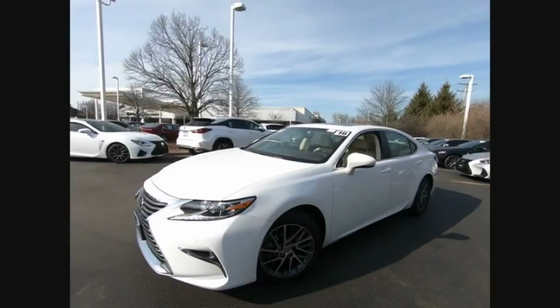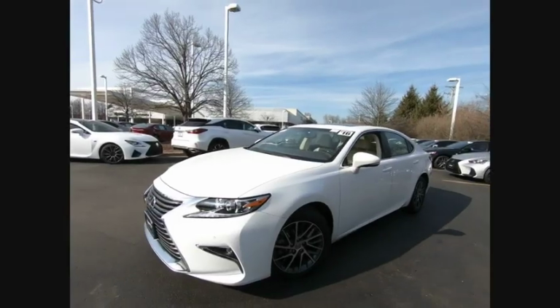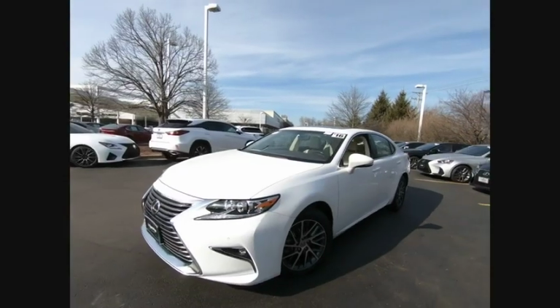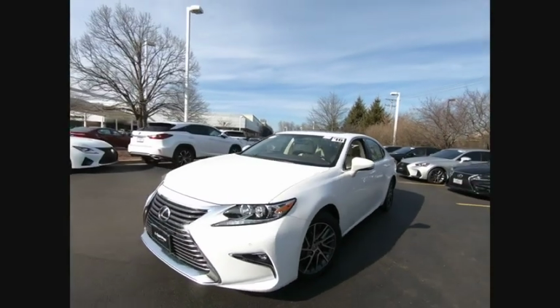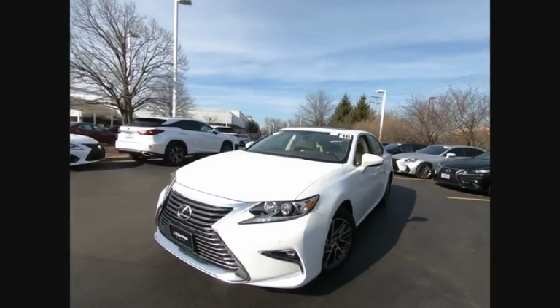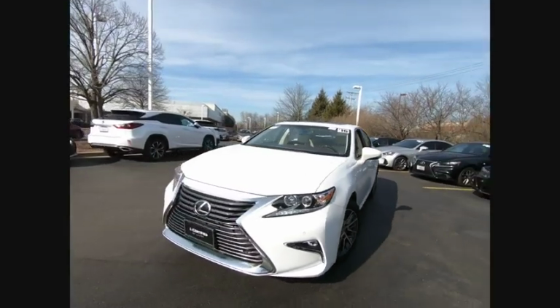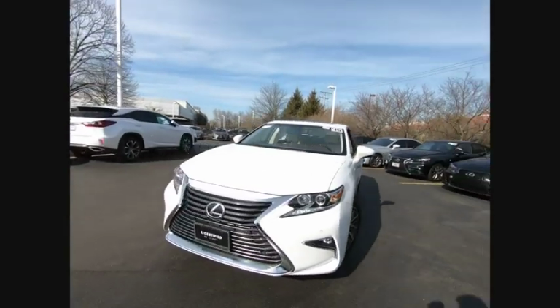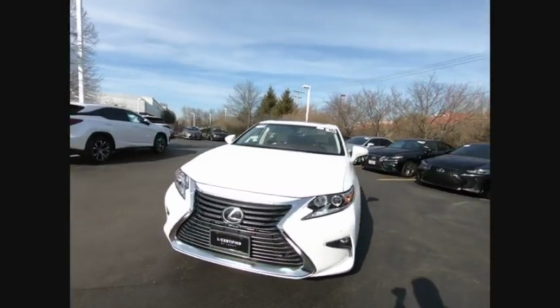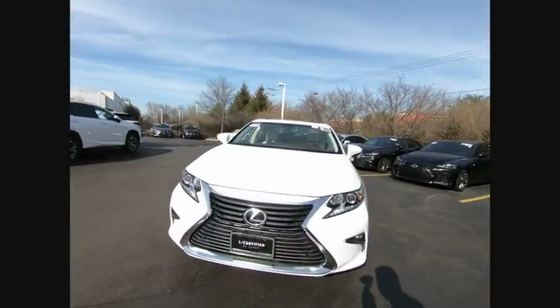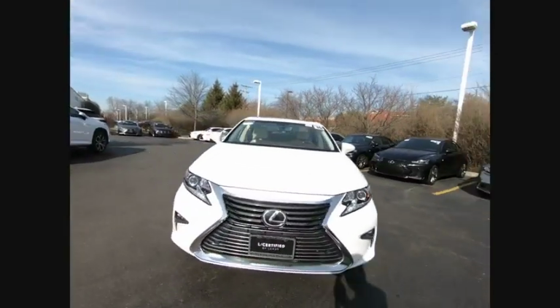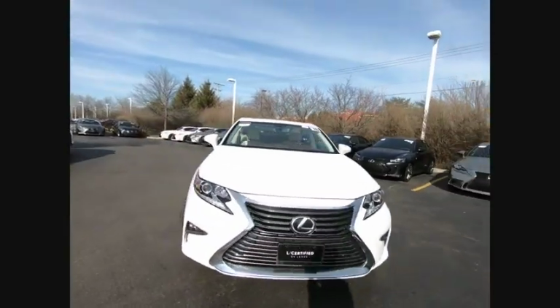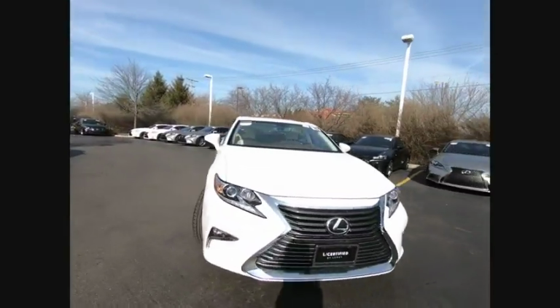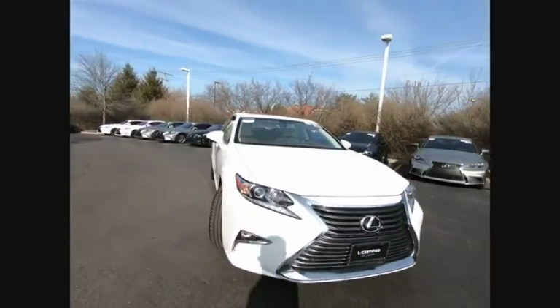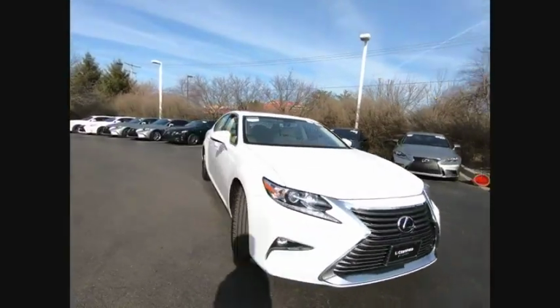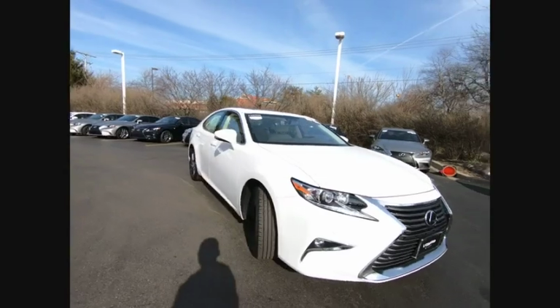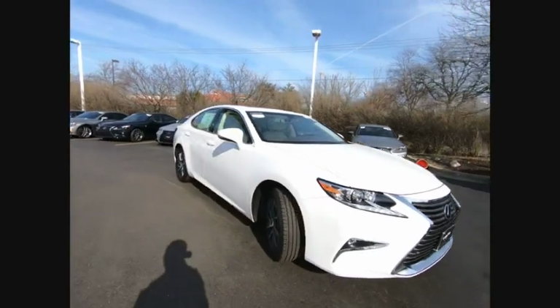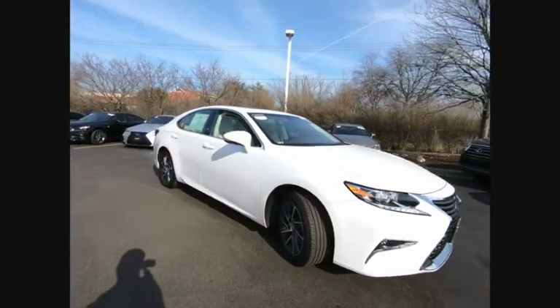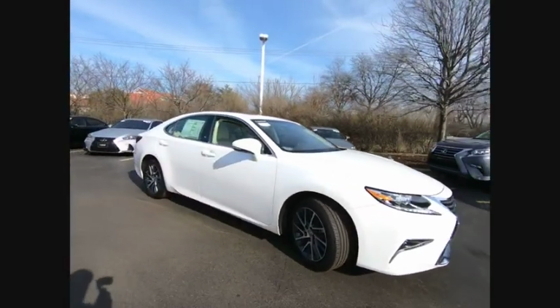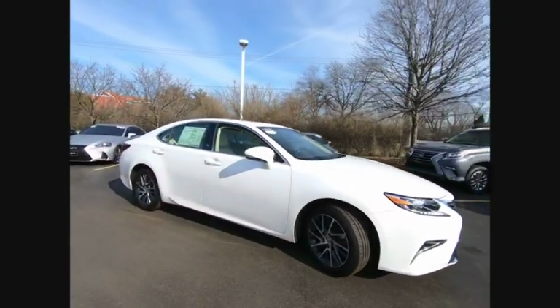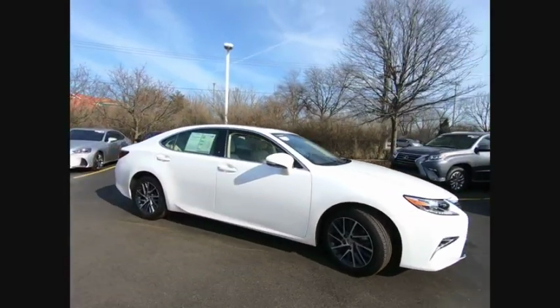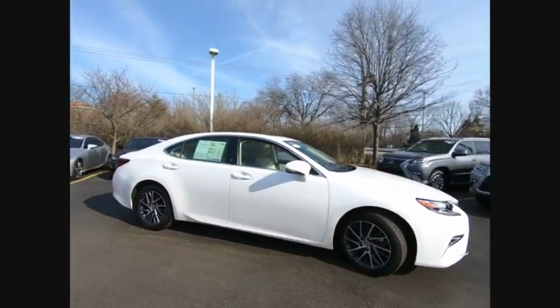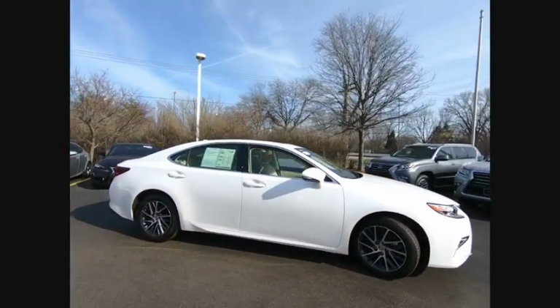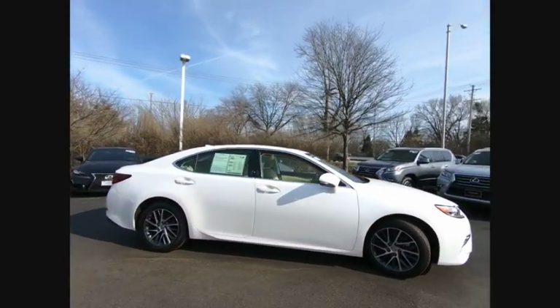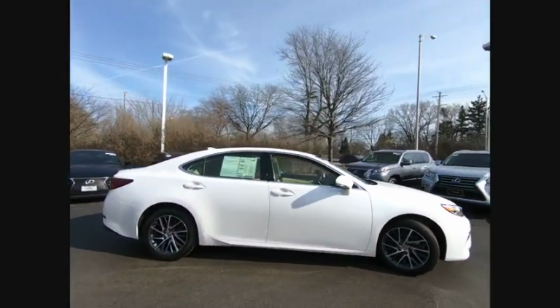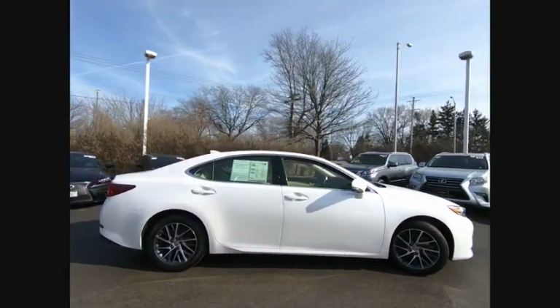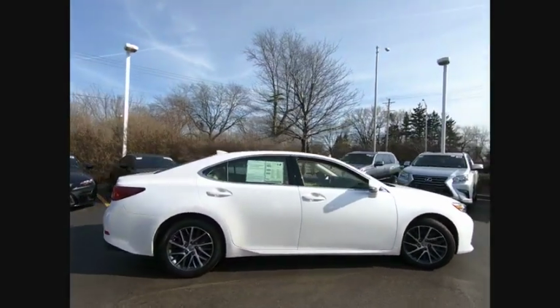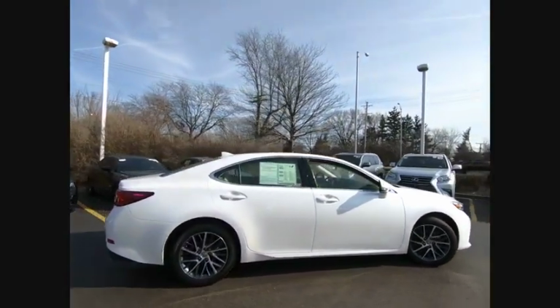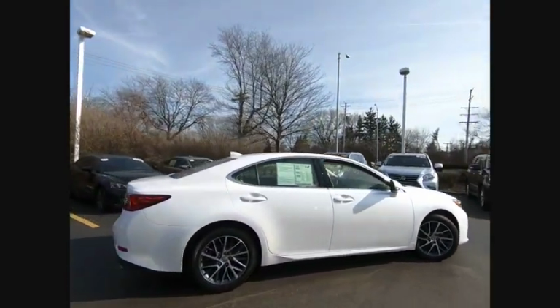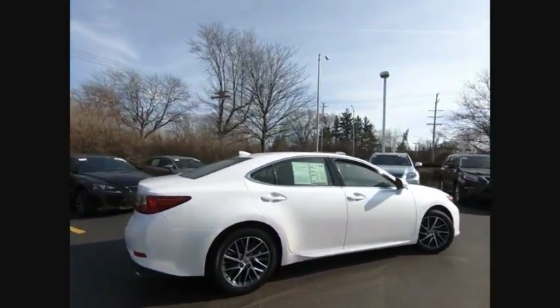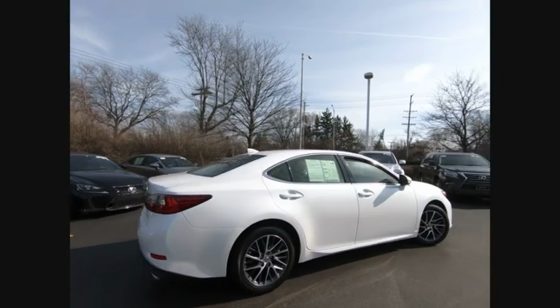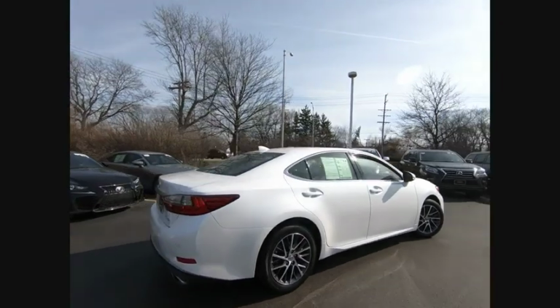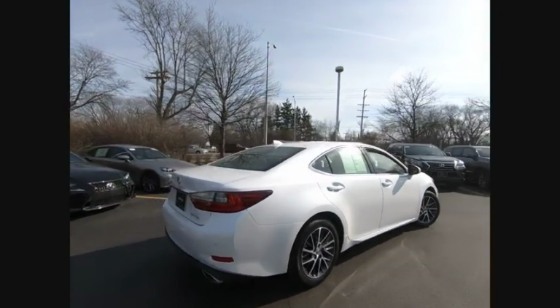We are pleased to show you the 2016 ES350. The Lexus ES350 is a sophisticated combination of distinctive styling, luxury, and smooth performance.